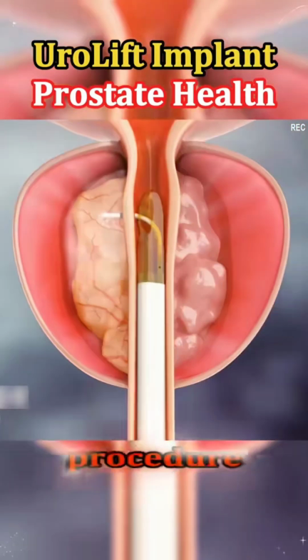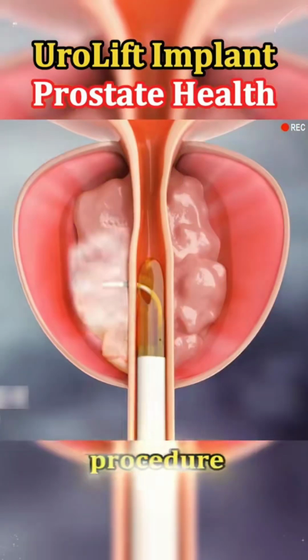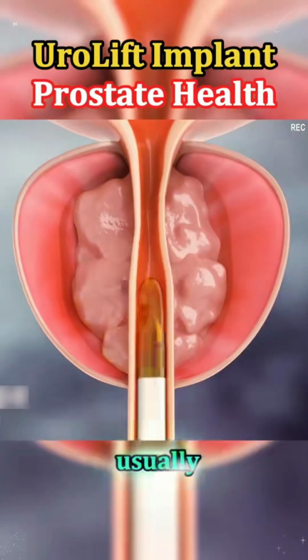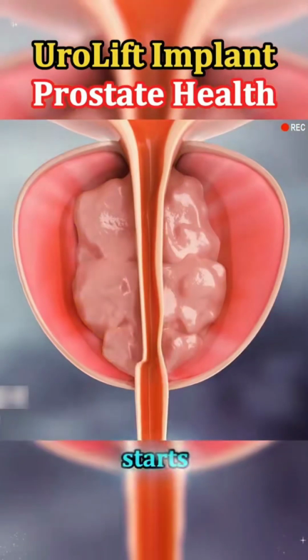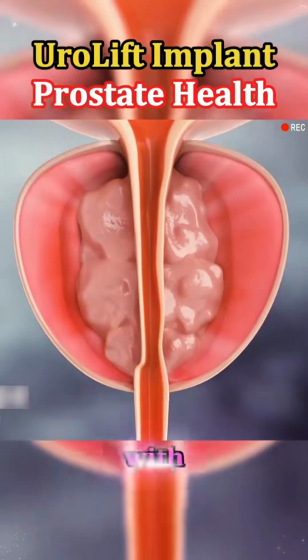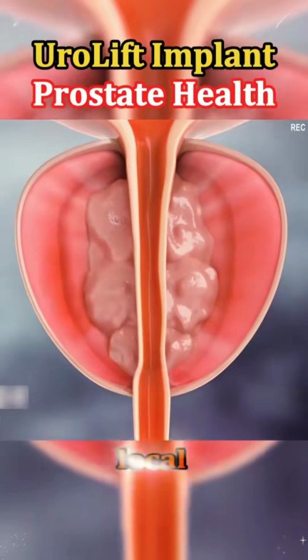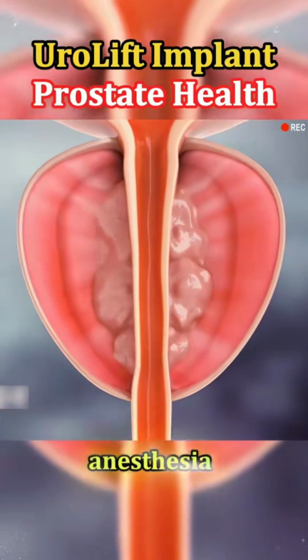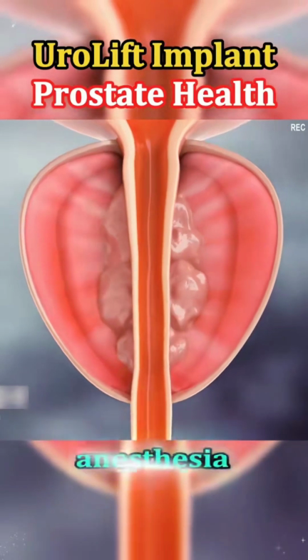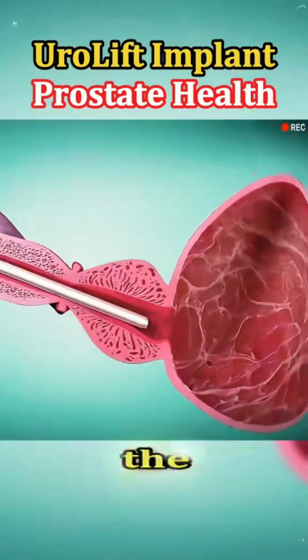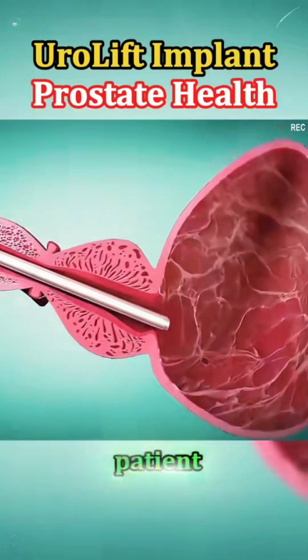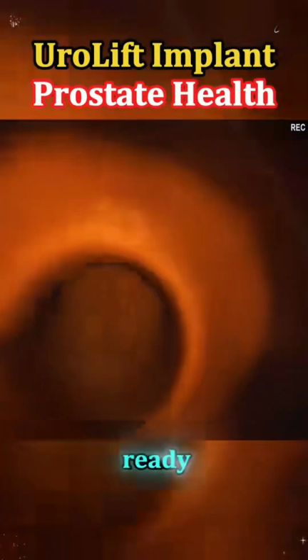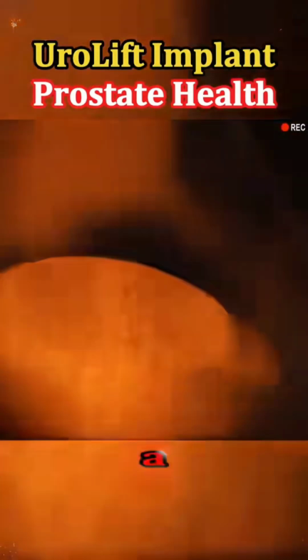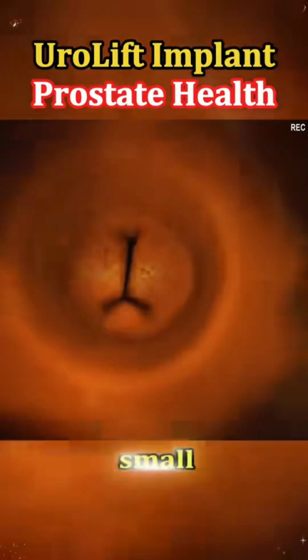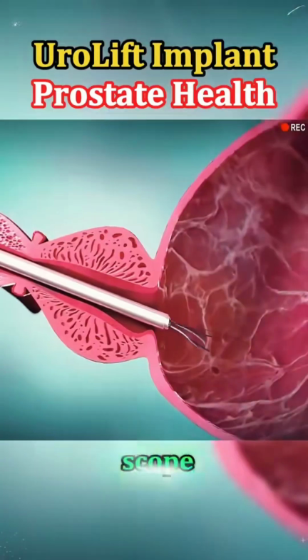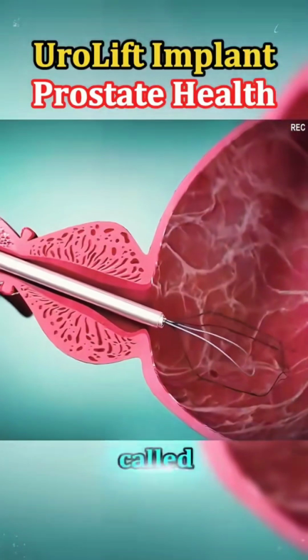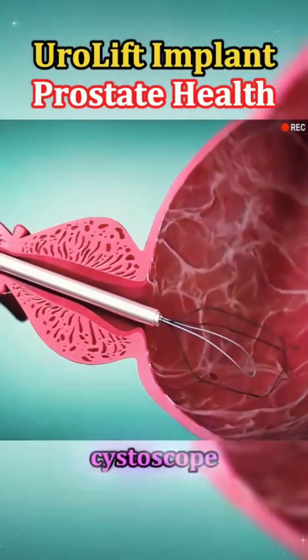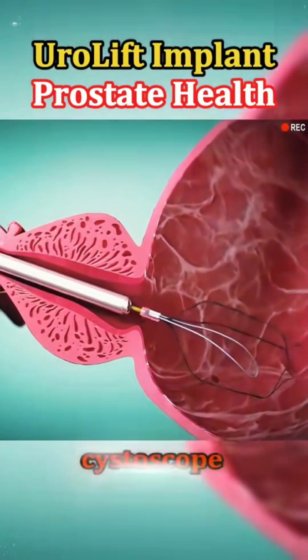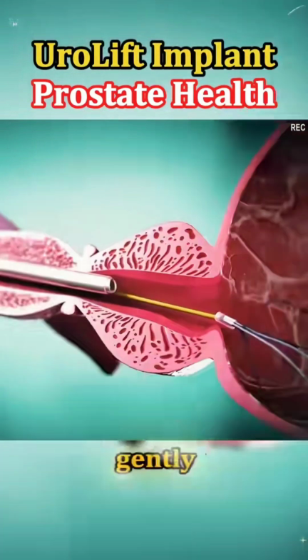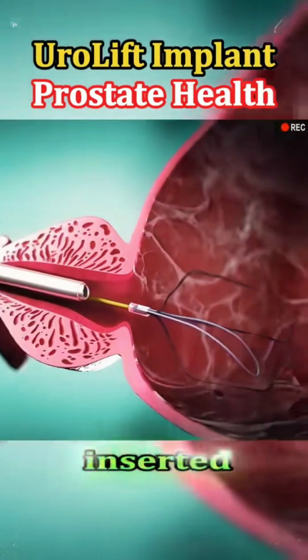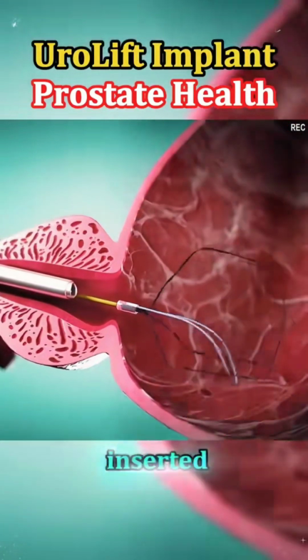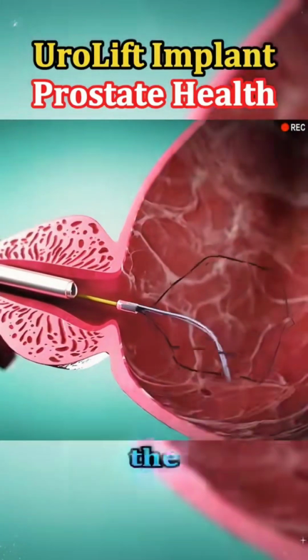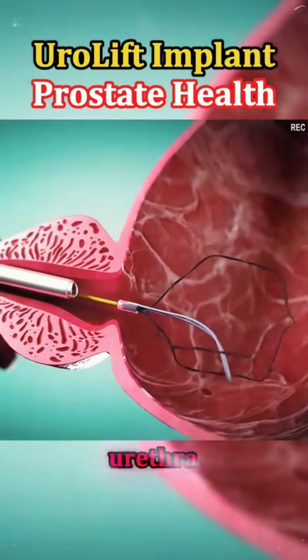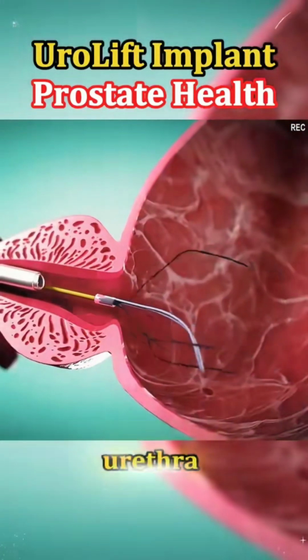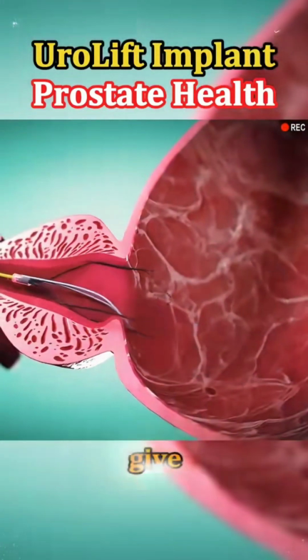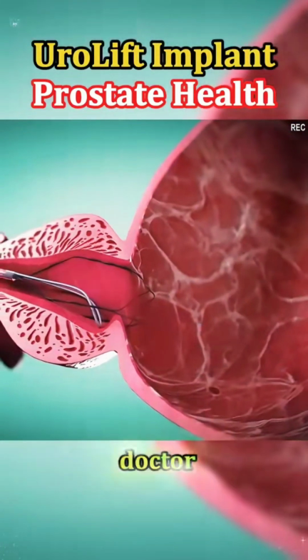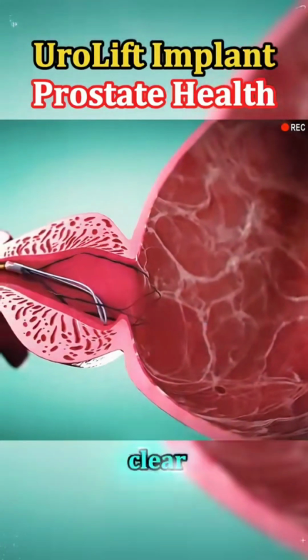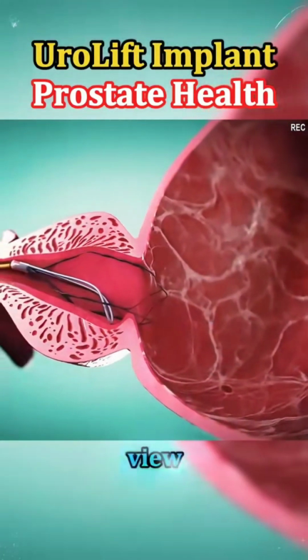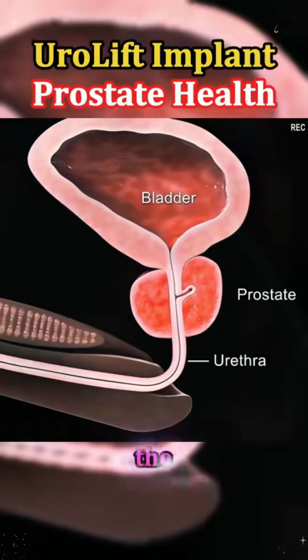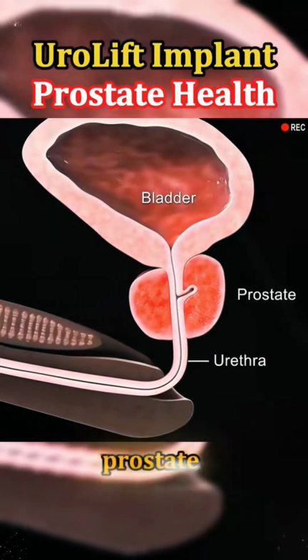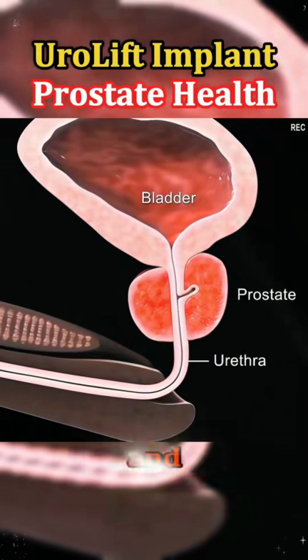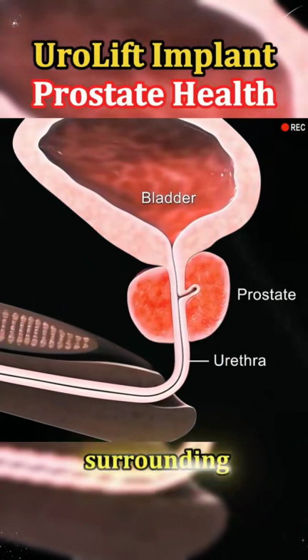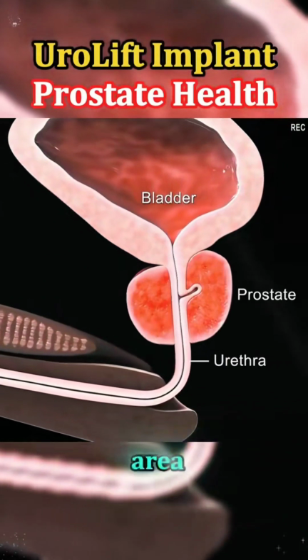The procedure usually starts with local anesthesia. Once the patient is ready, a small scope called a cystoscope is gently inserted through the urethra to give the doctor a clear view of the prostate and surrounding area.